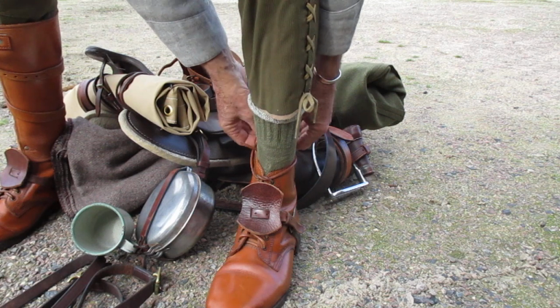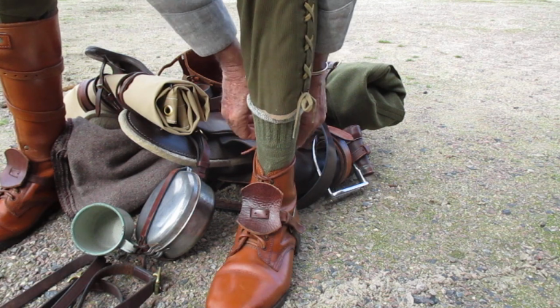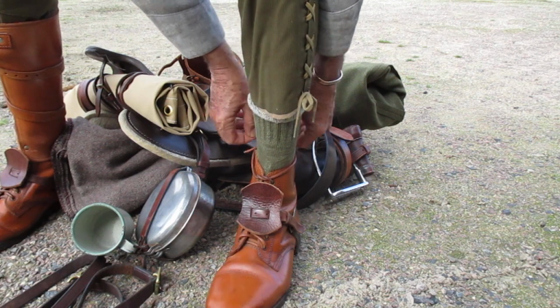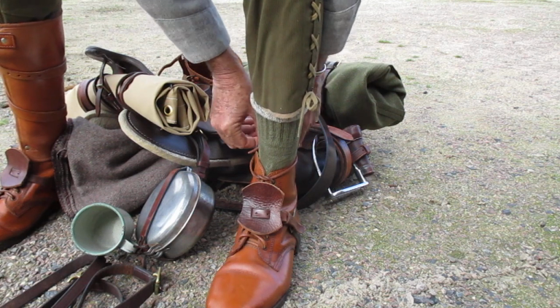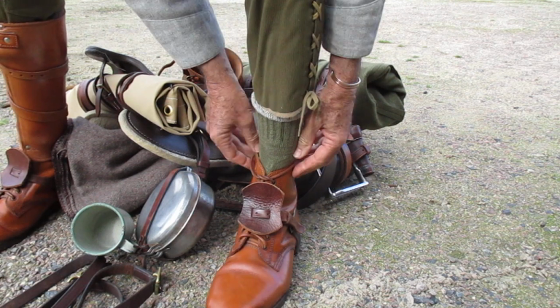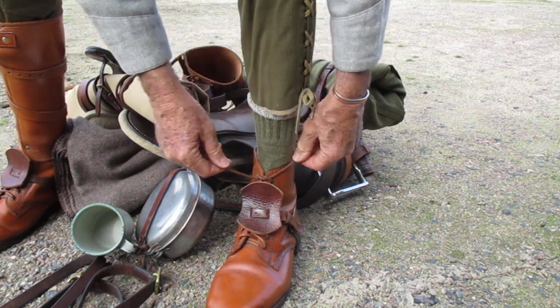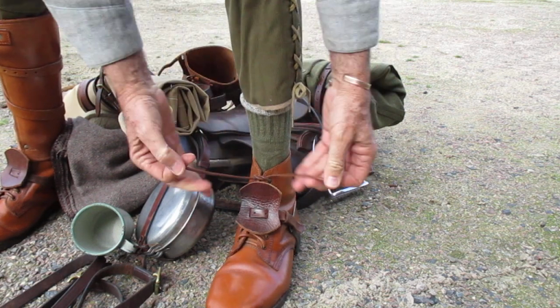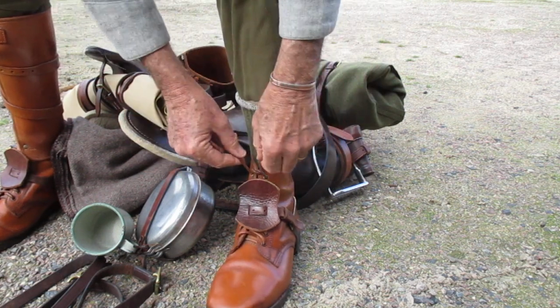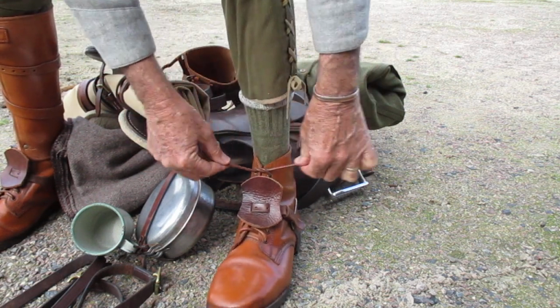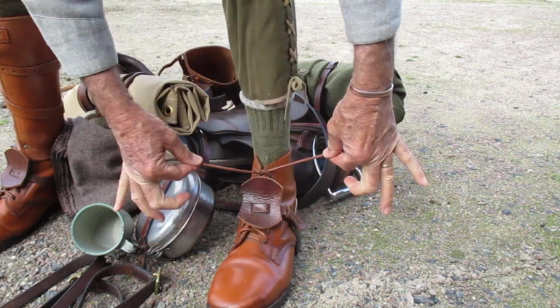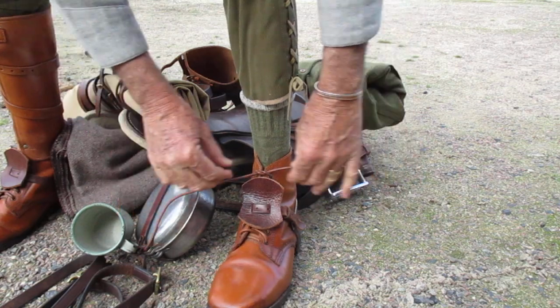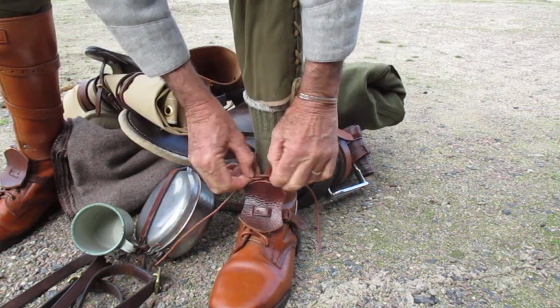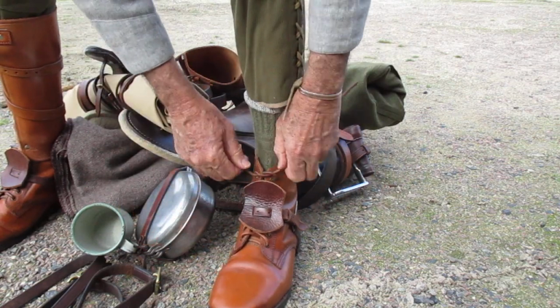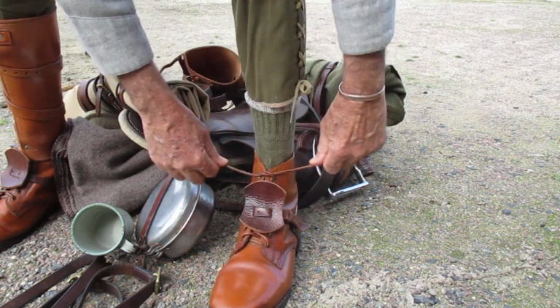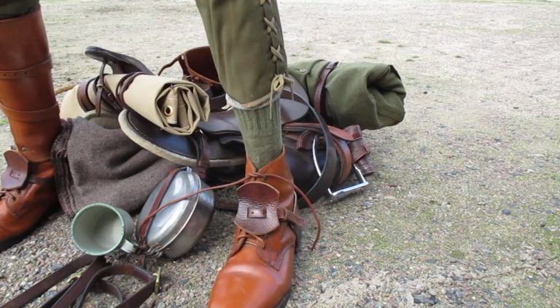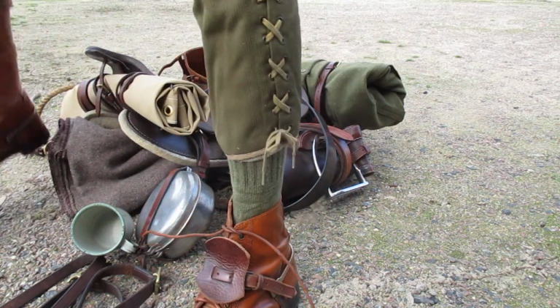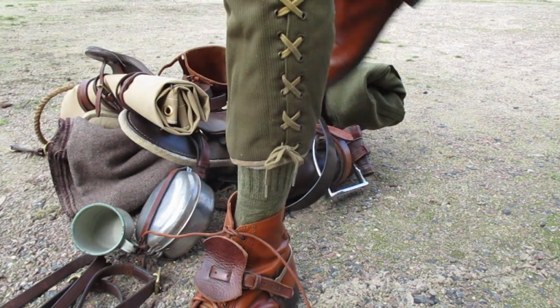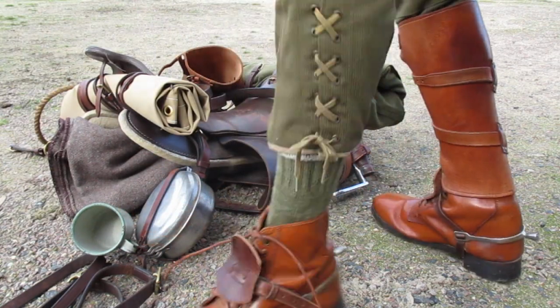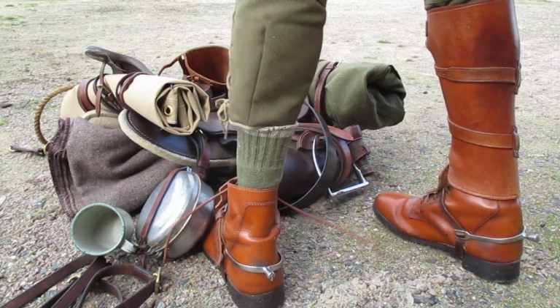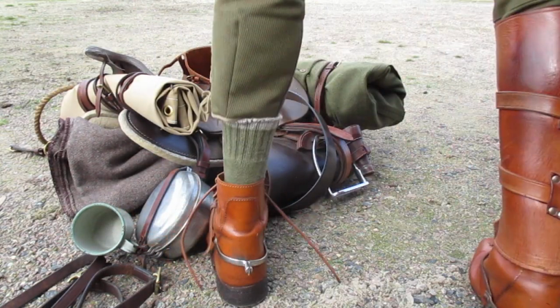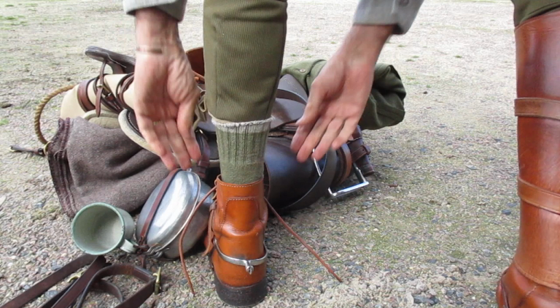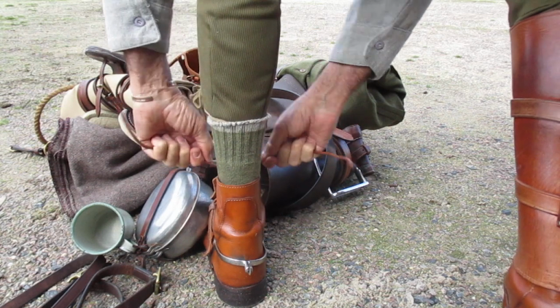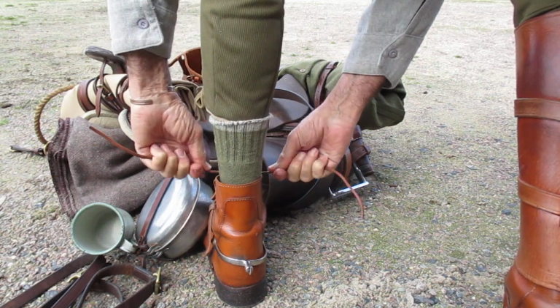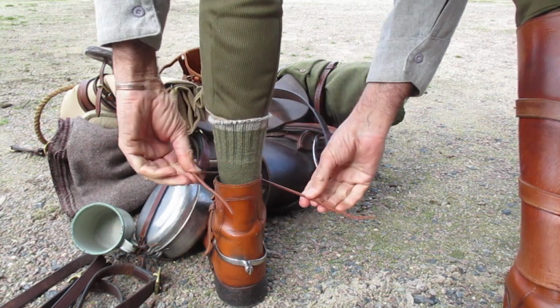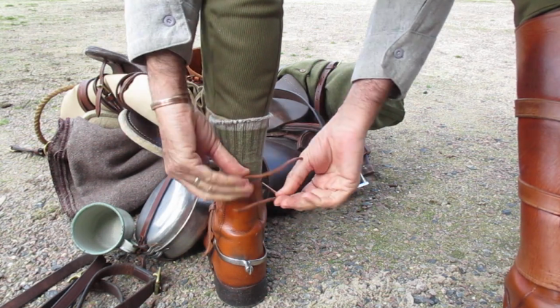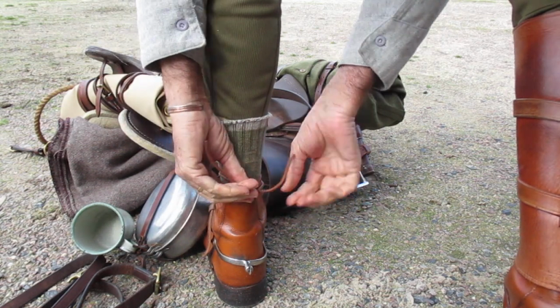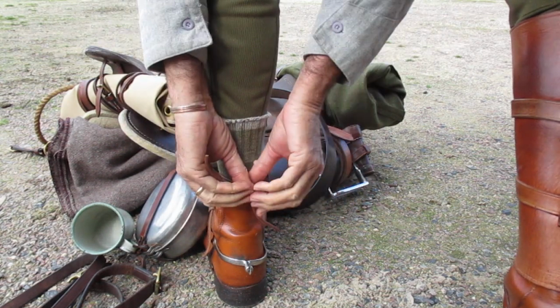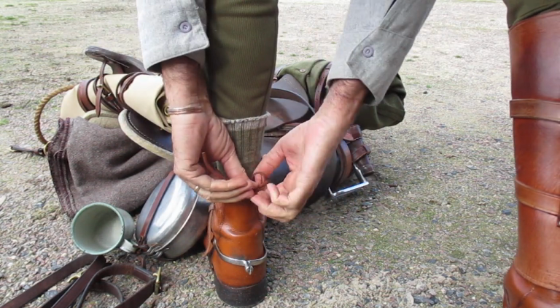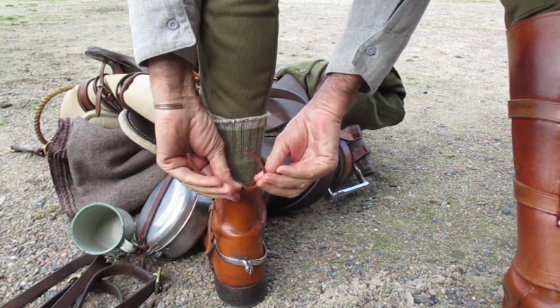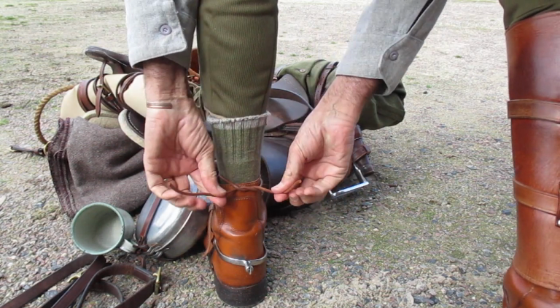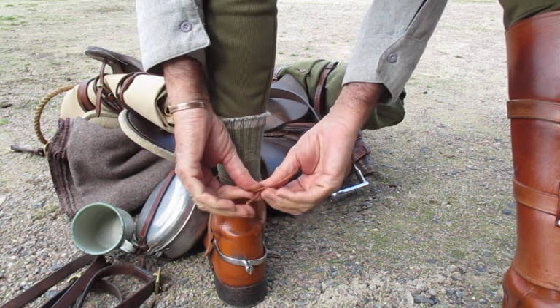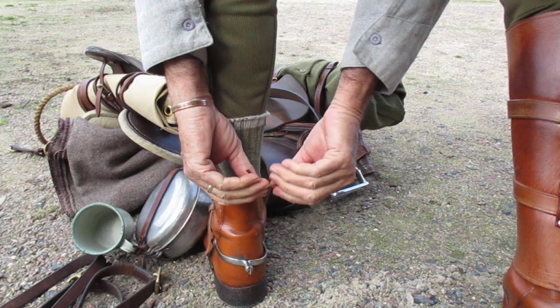So I'll show you that from the other way. I've shown you — you just do that simply there. And then once you get behind, you go left over right, done up, left over right, done up.